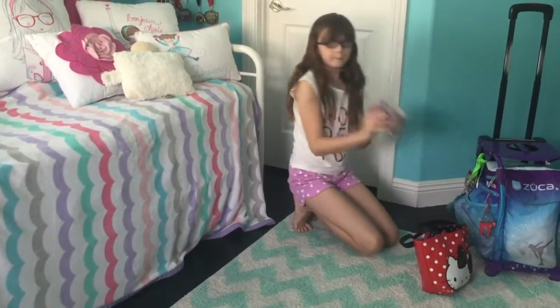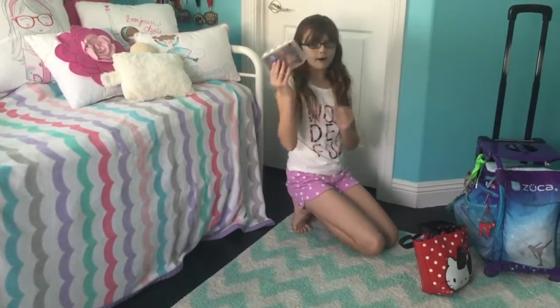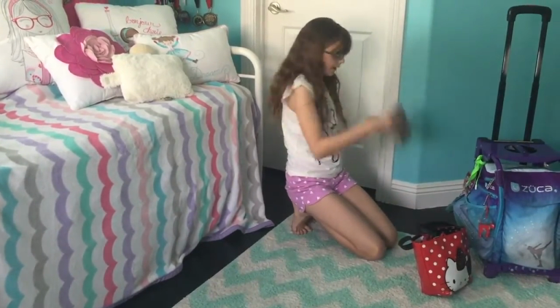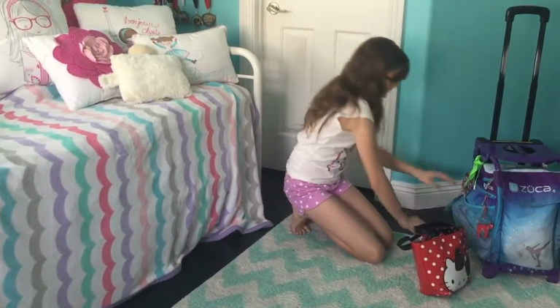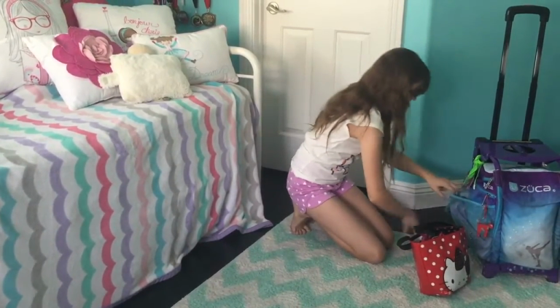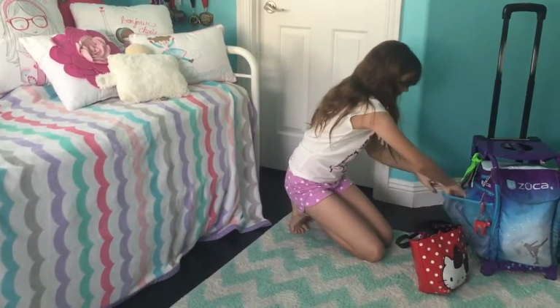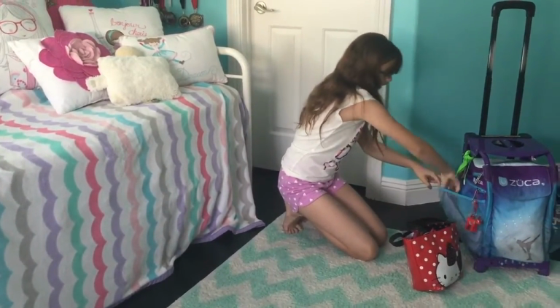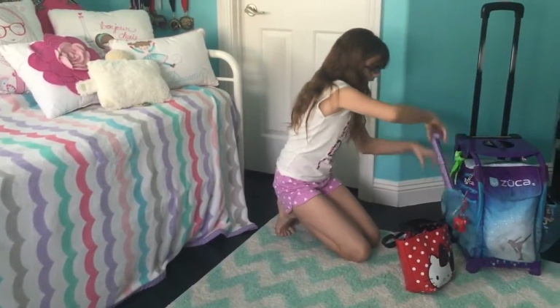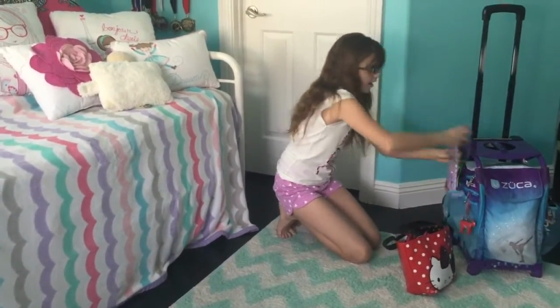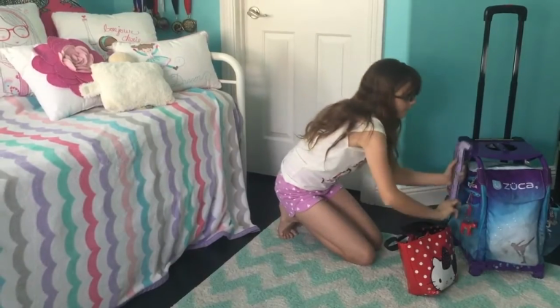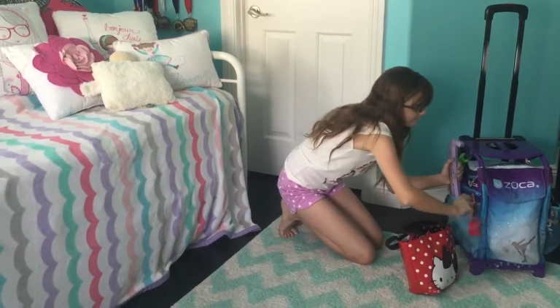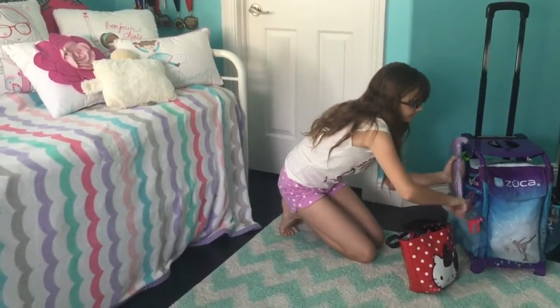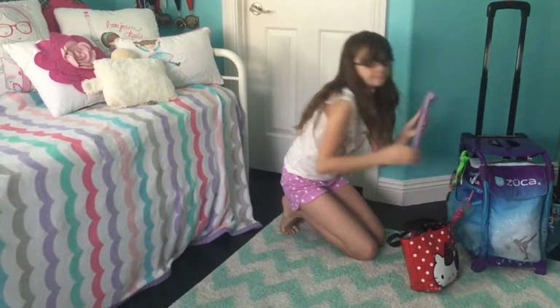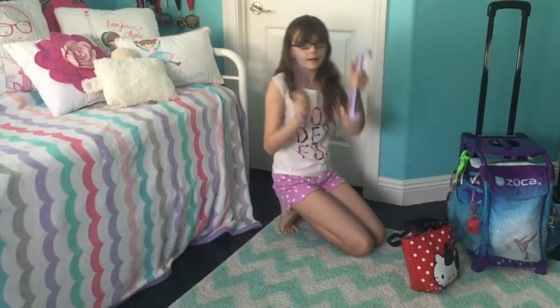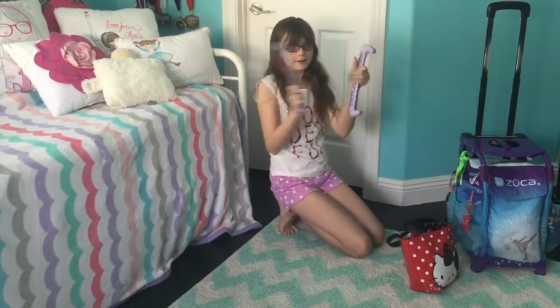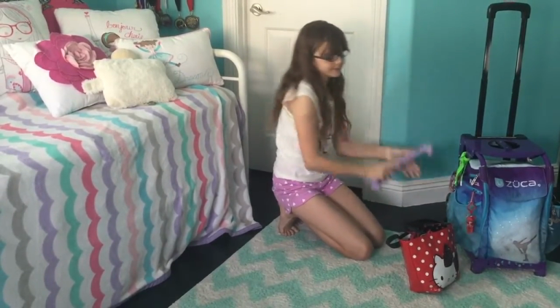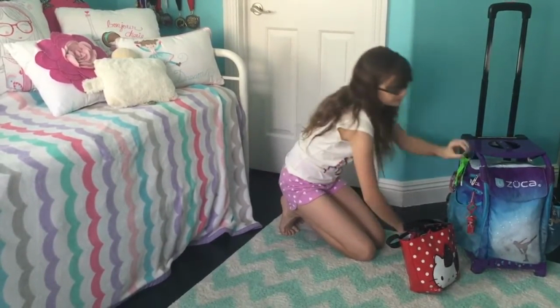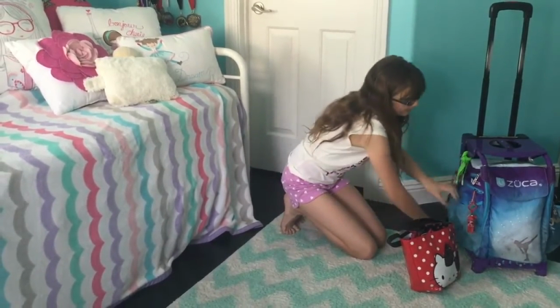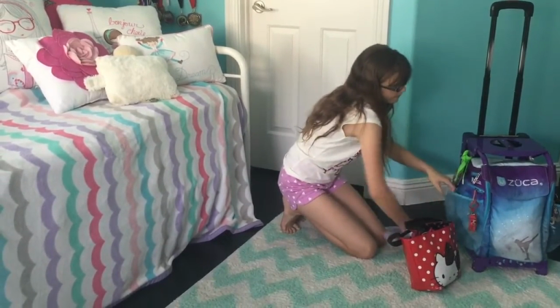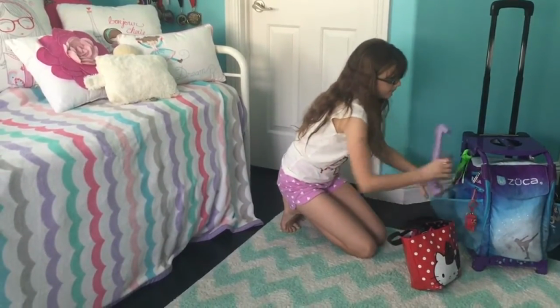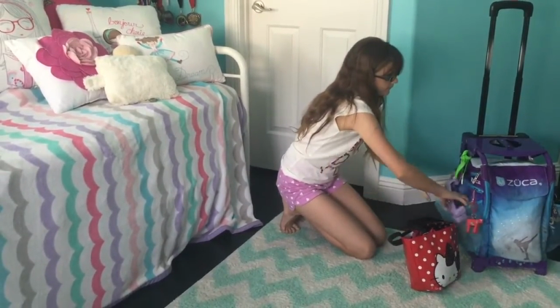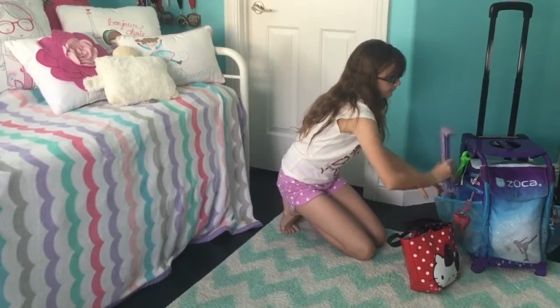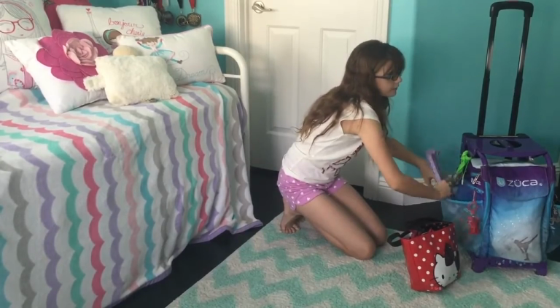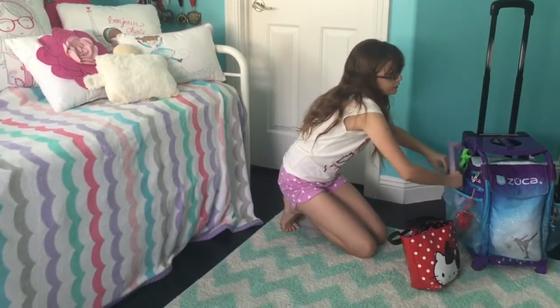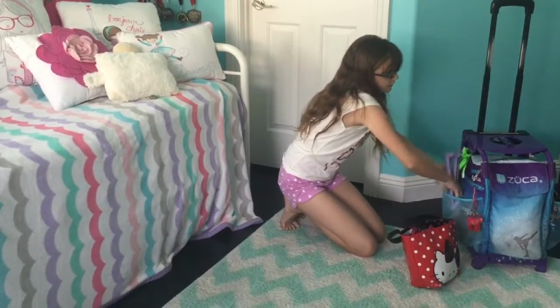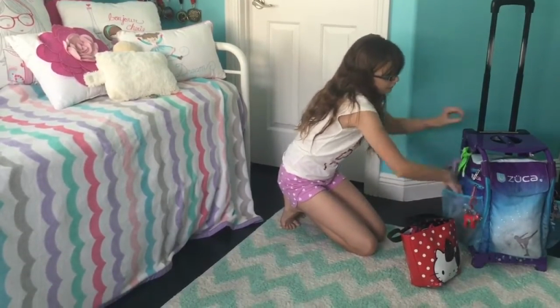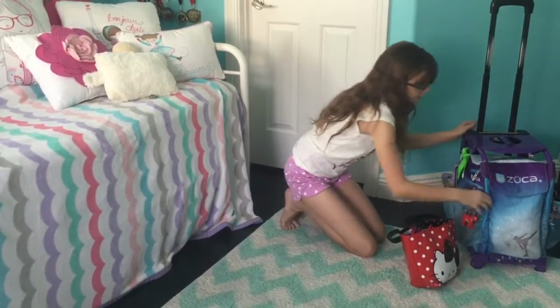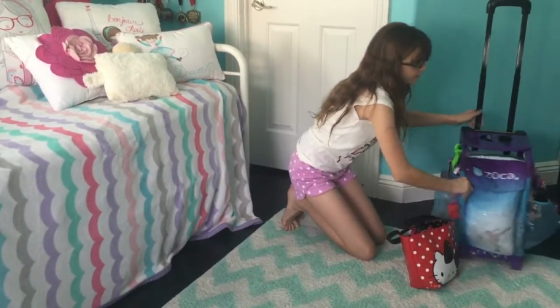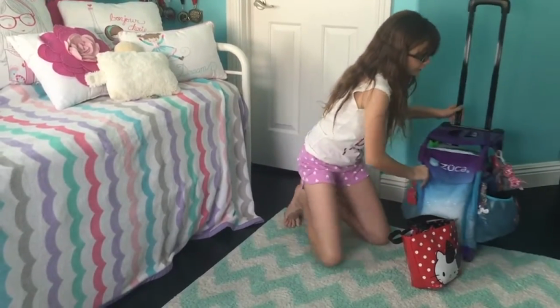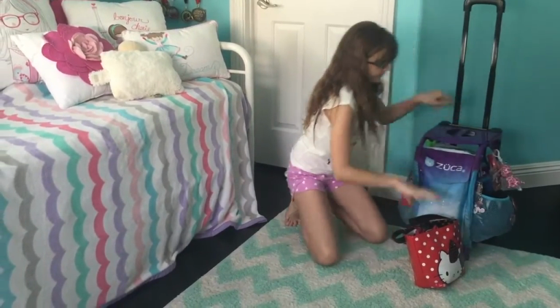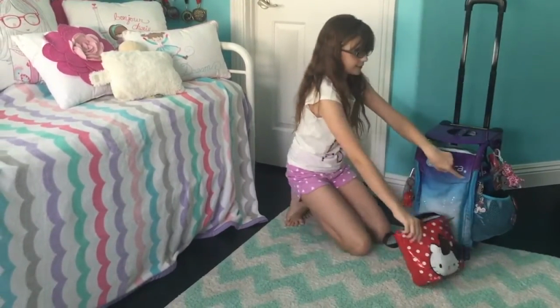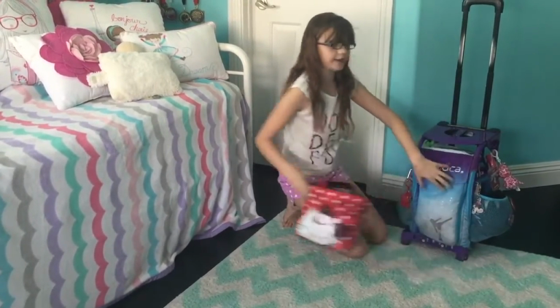I also have my bunga pads and my guards. Now I'm going to show you what's in this pocket.